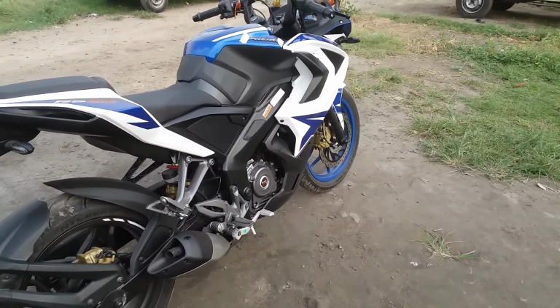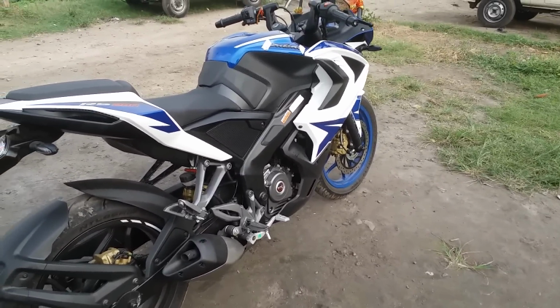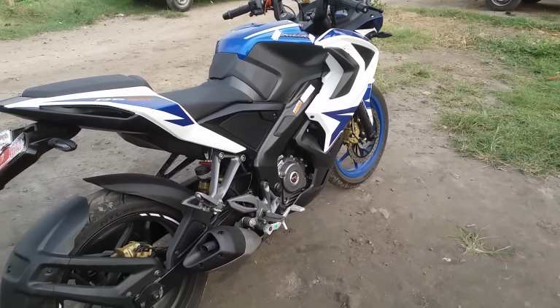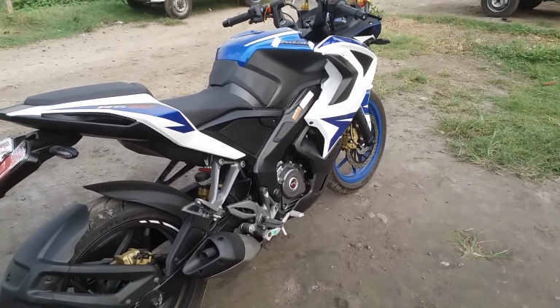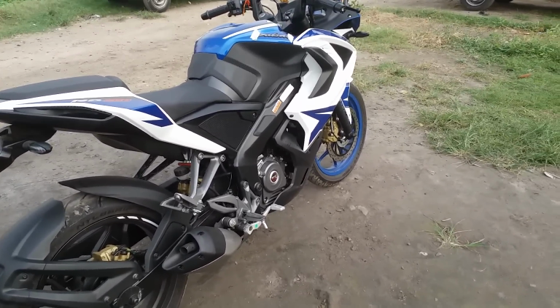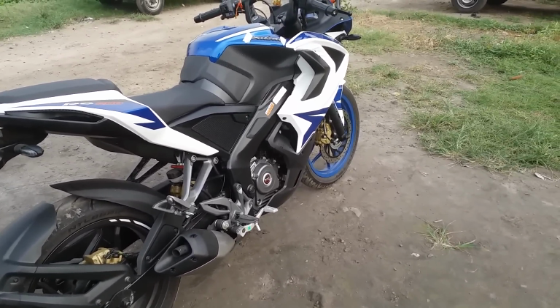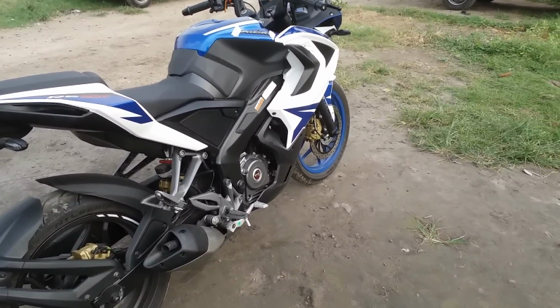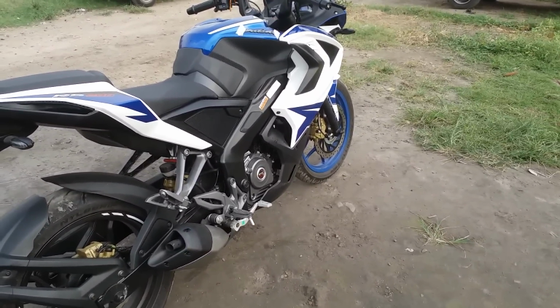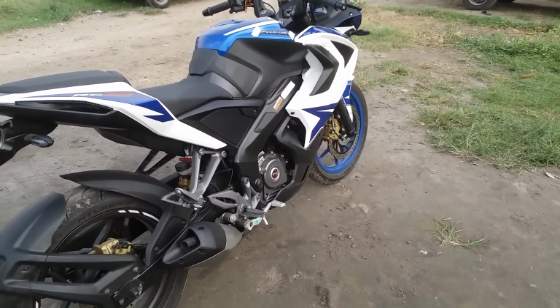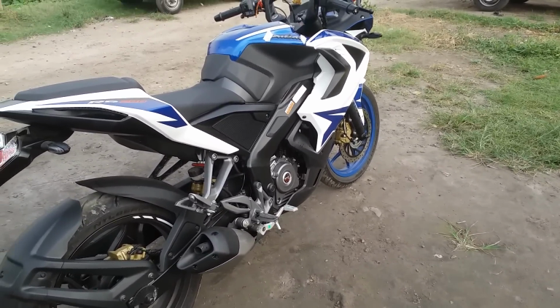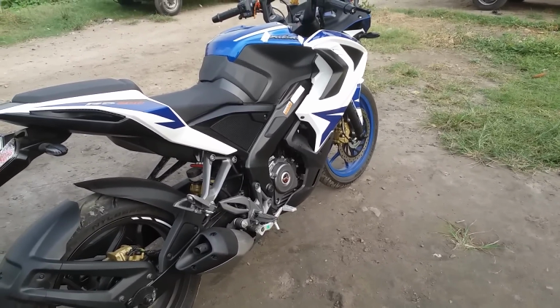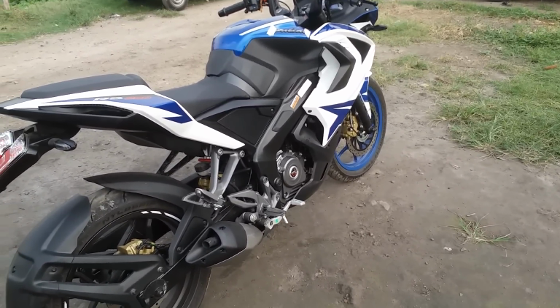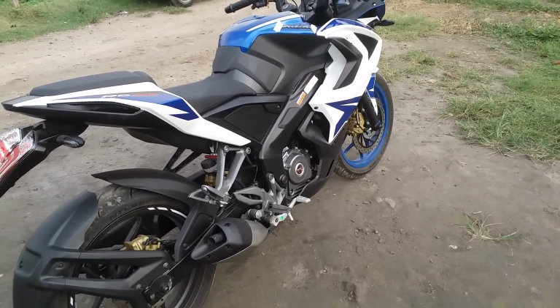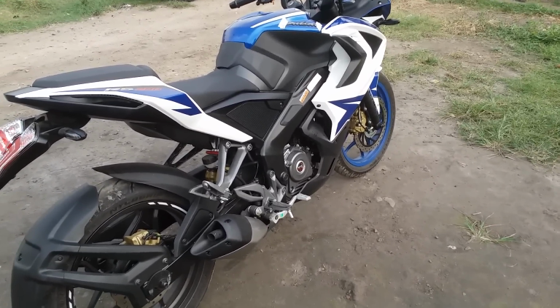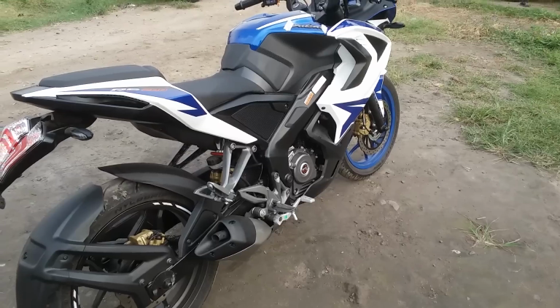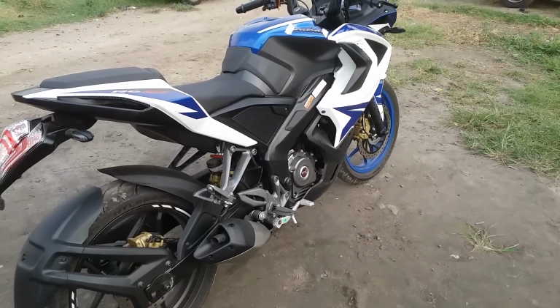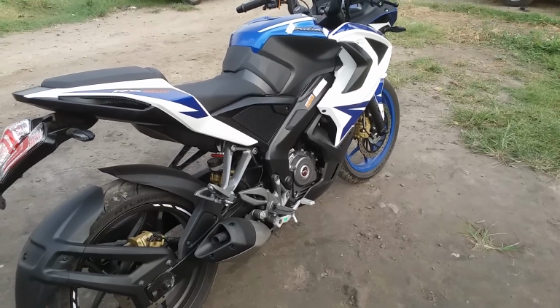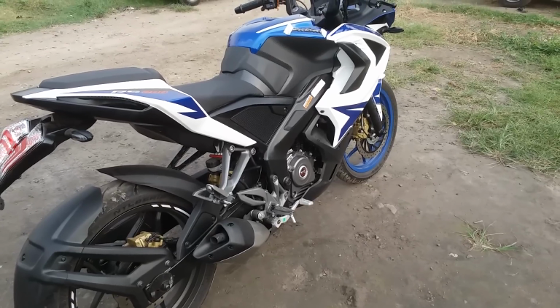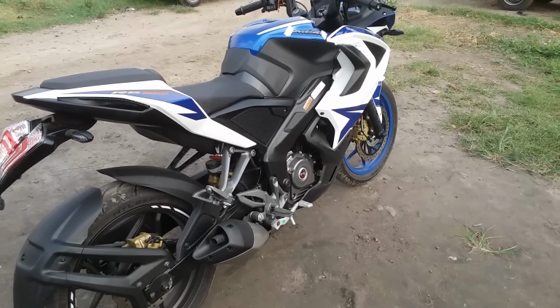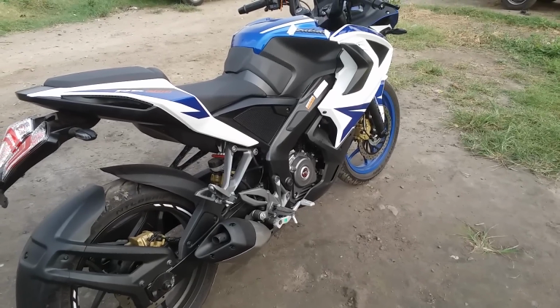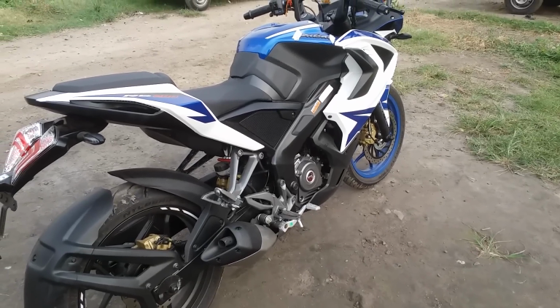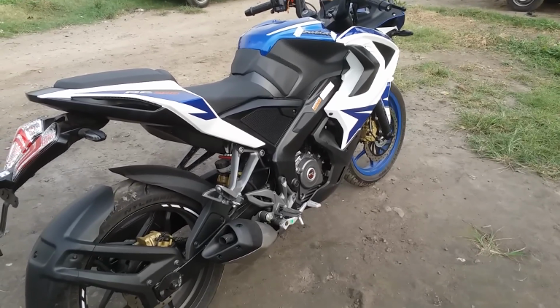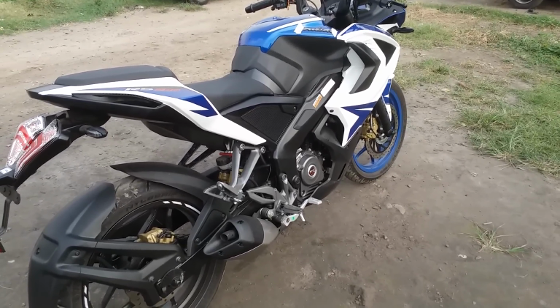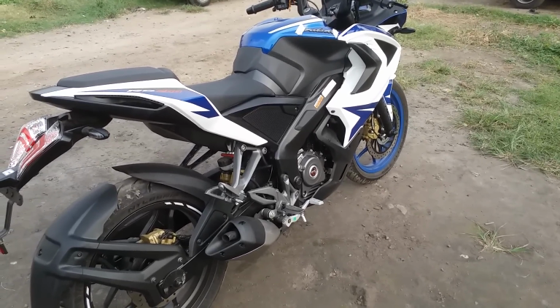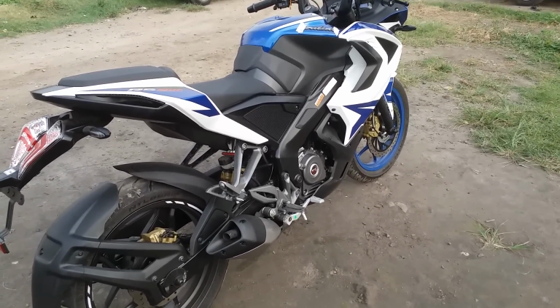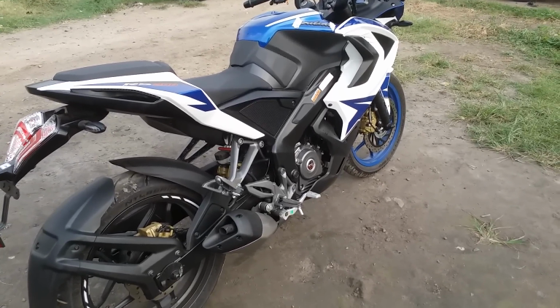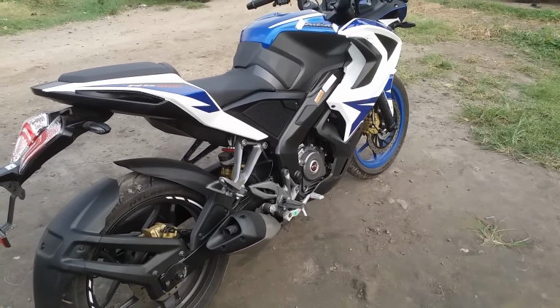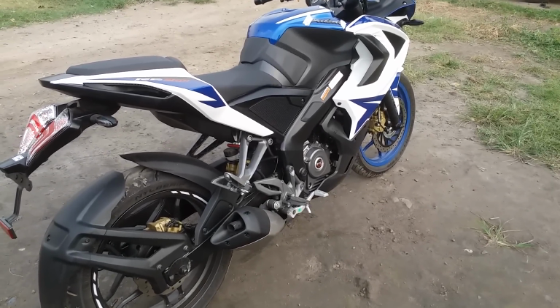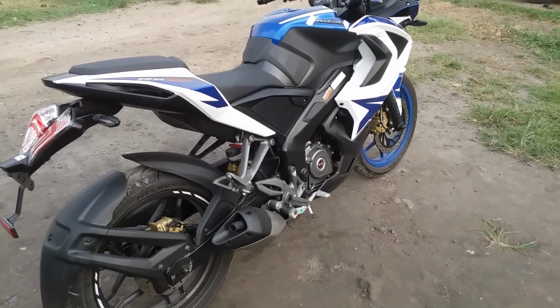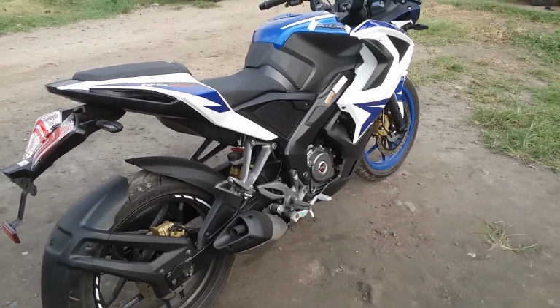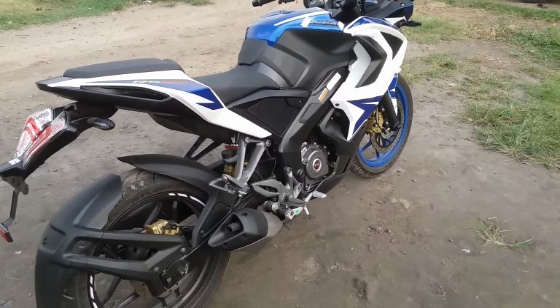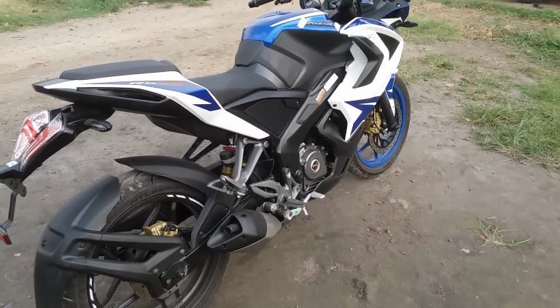The heating is the same as the KTM — hot air comes out, just like the KTM.